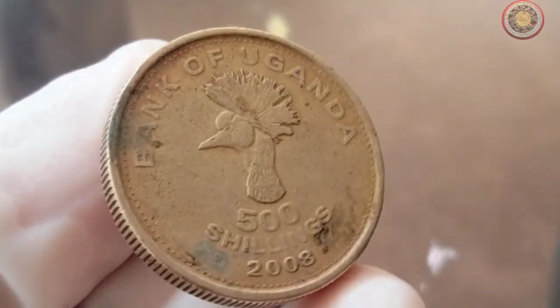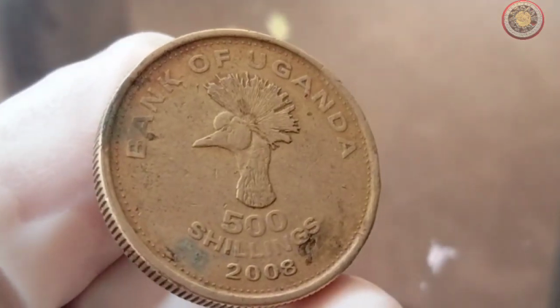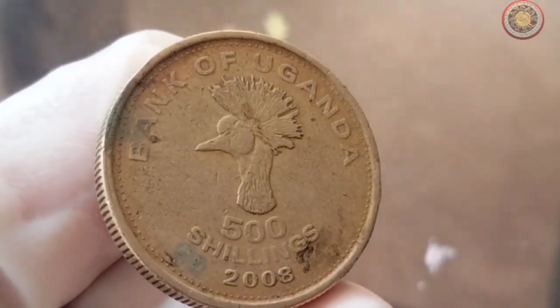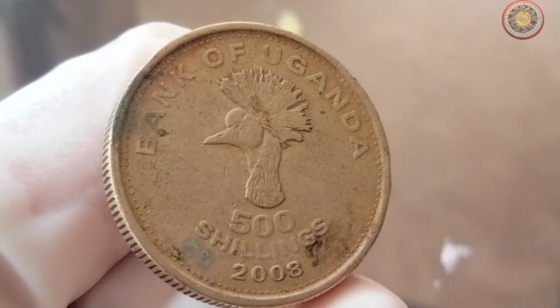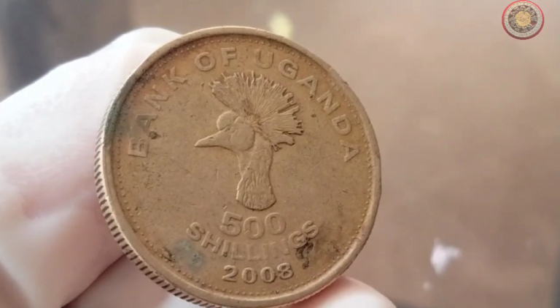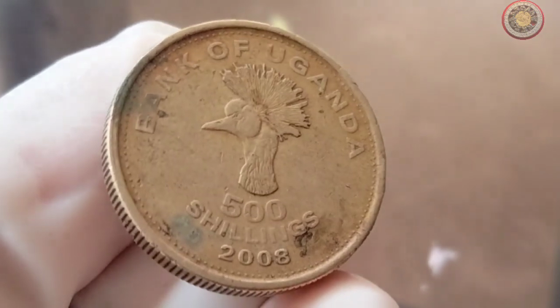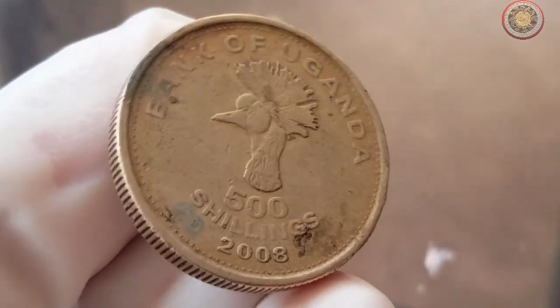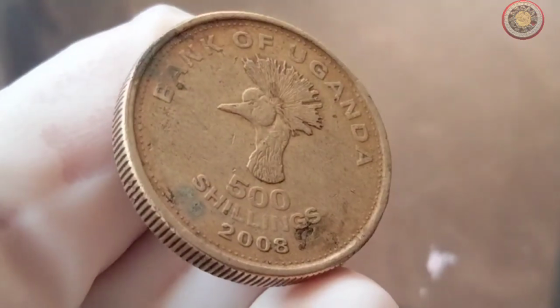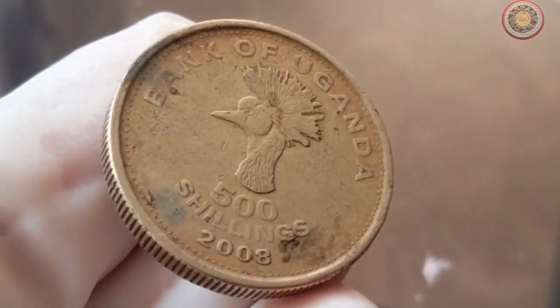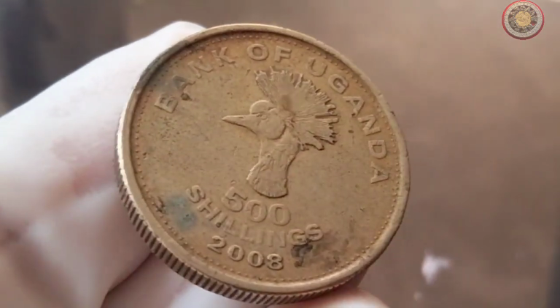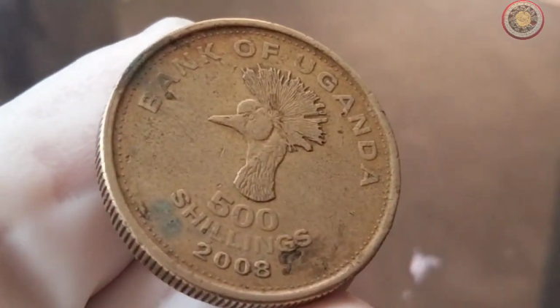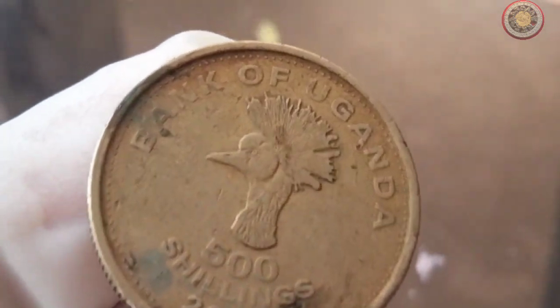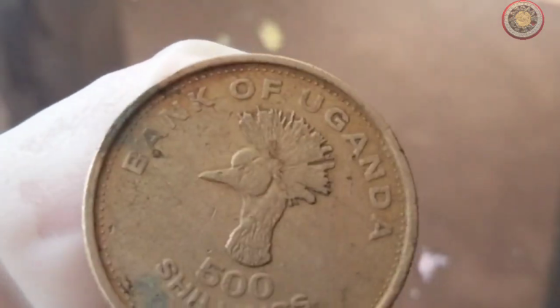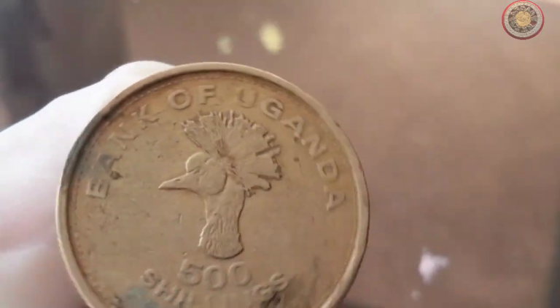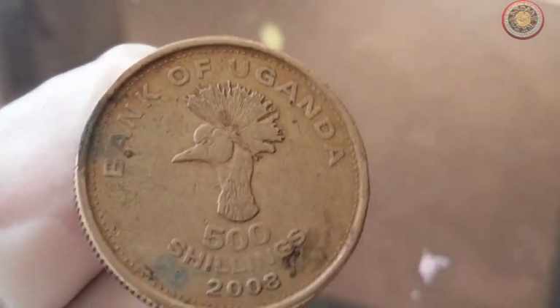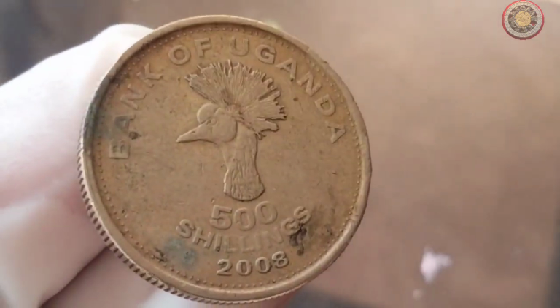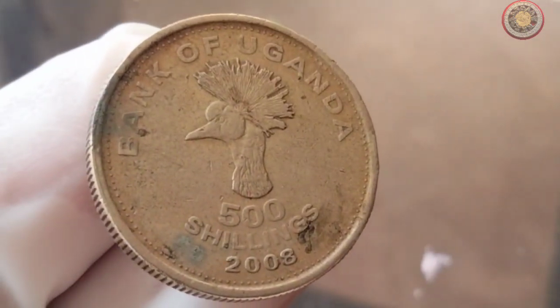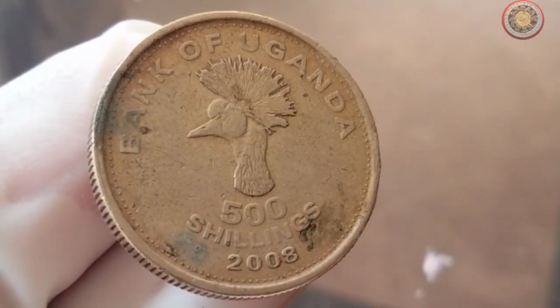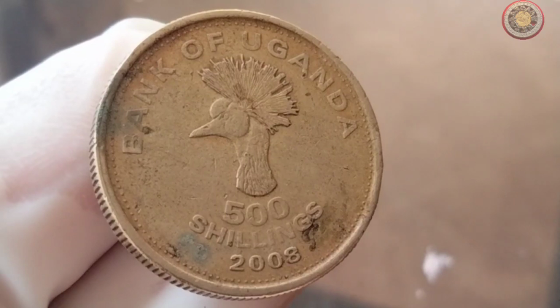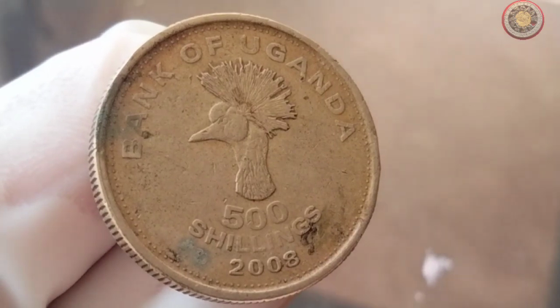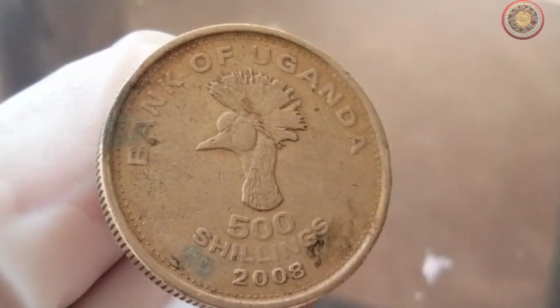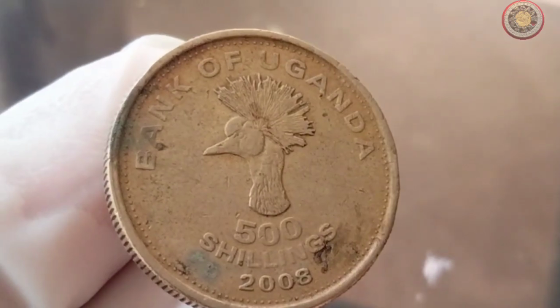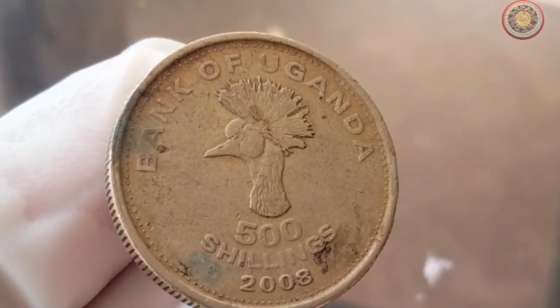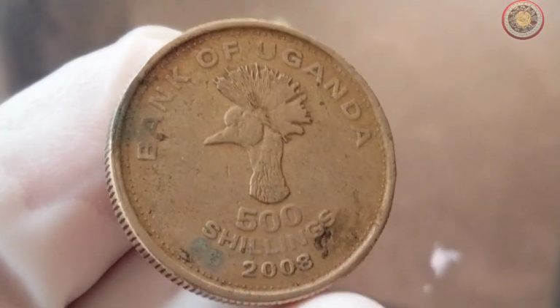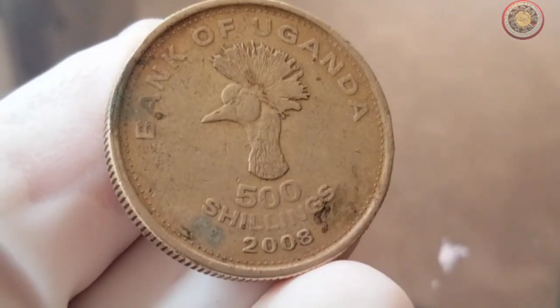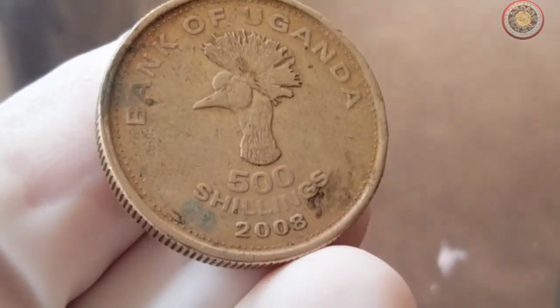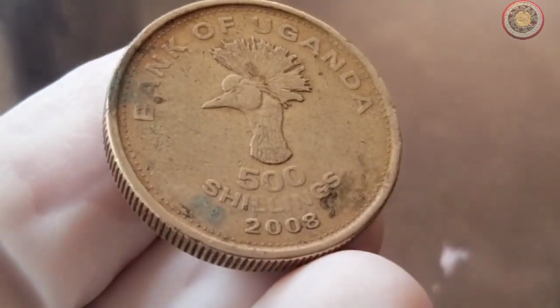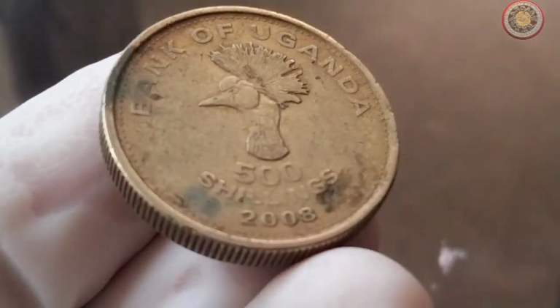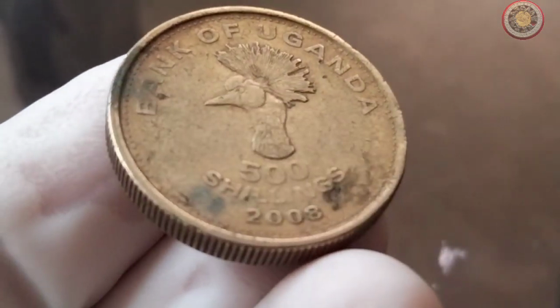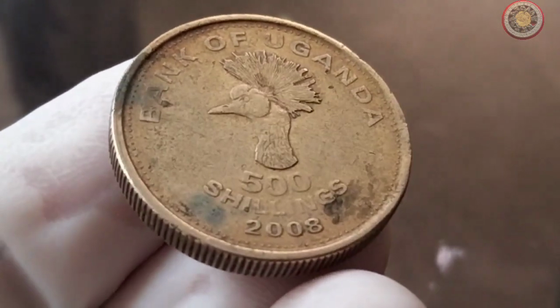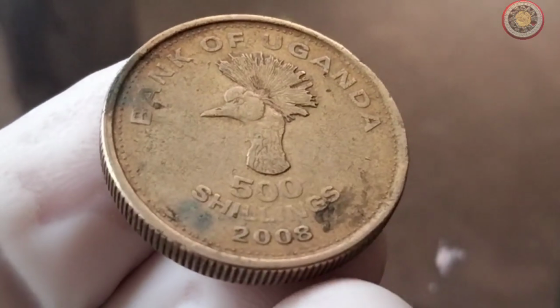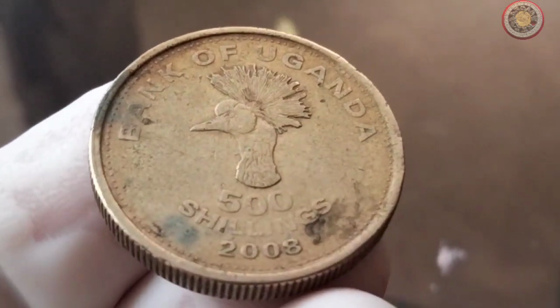Now comes the exciting part — determining the value of this coin. The value of any coin depends on a variety of factors, such as its rarity, historical significance, condition, and demand among collectors.